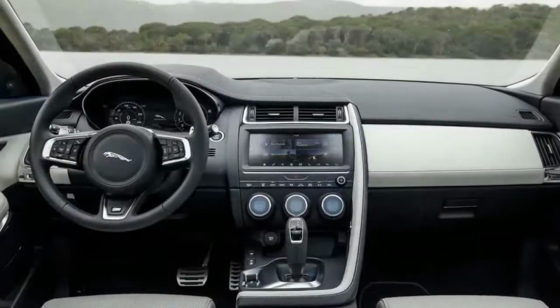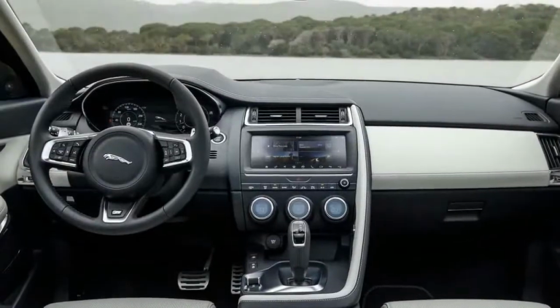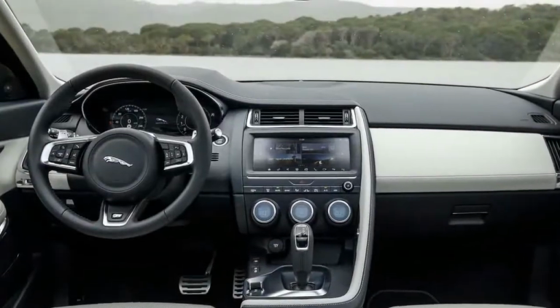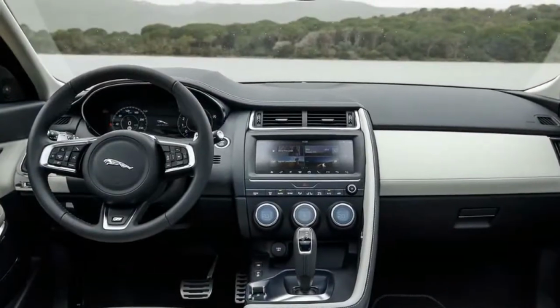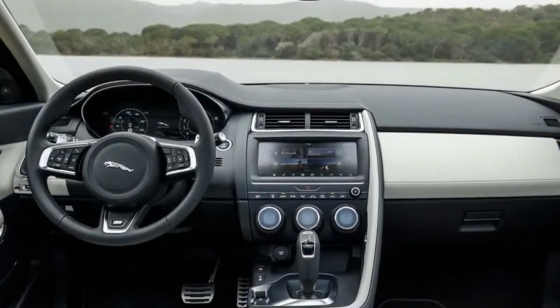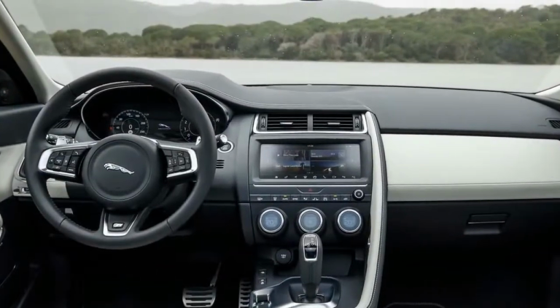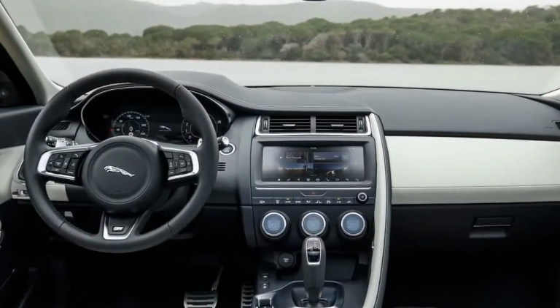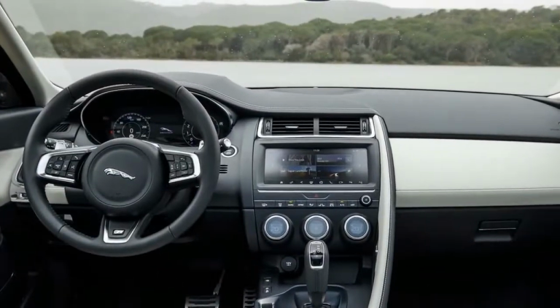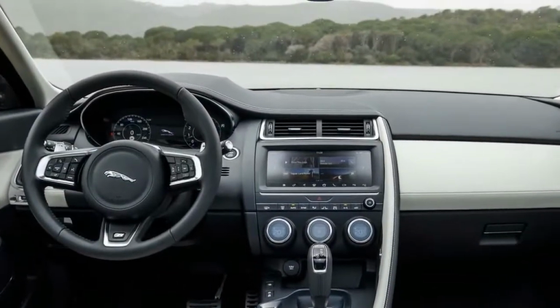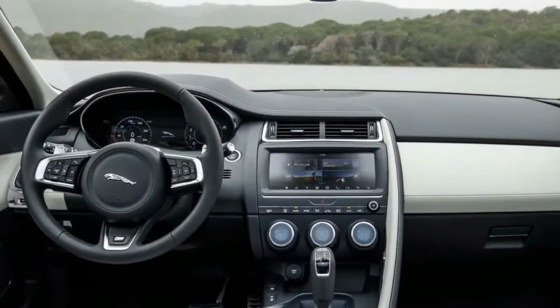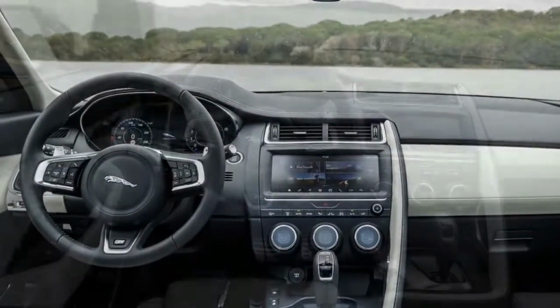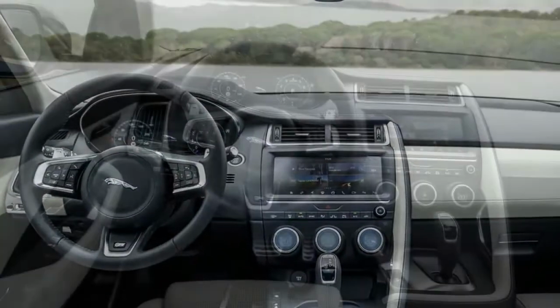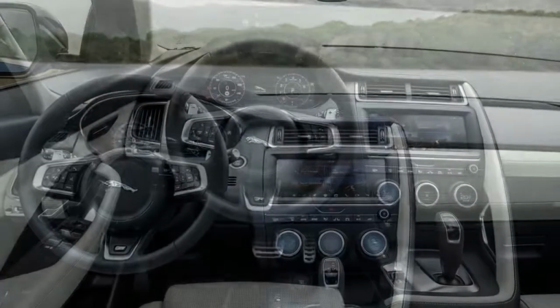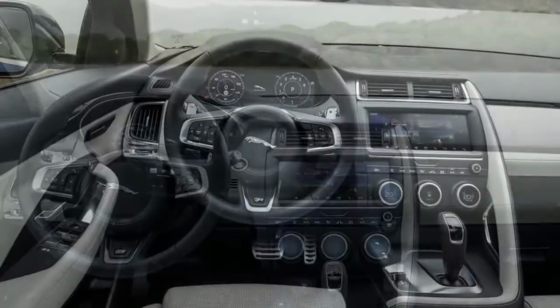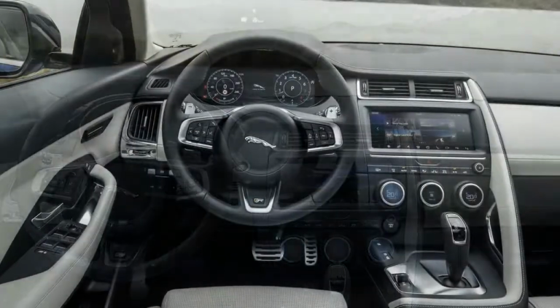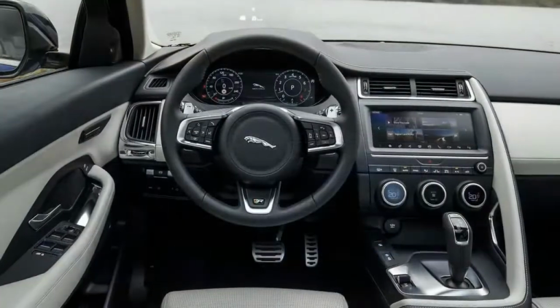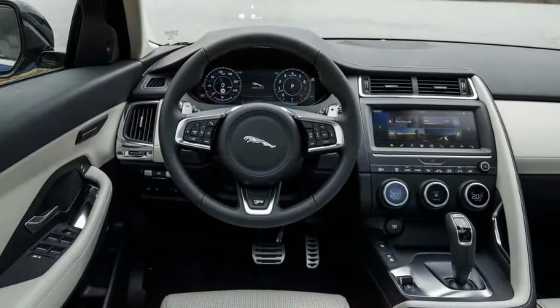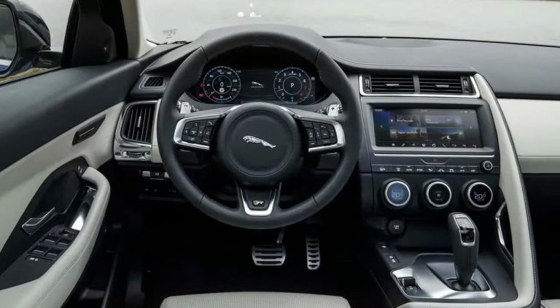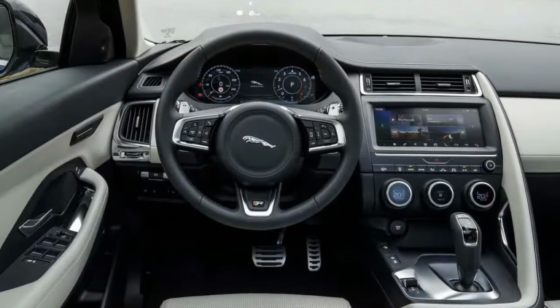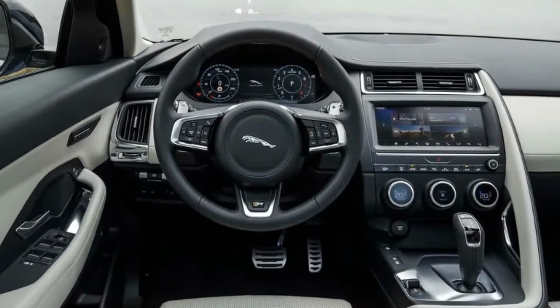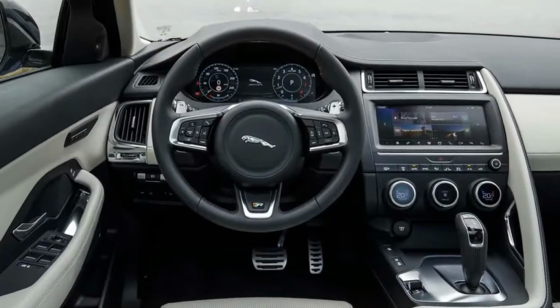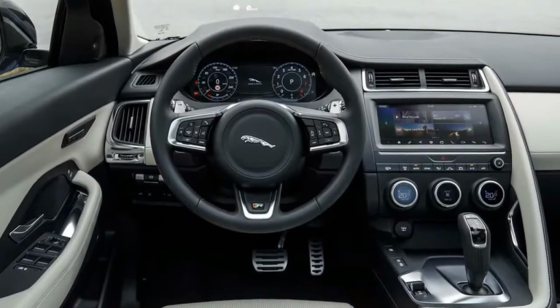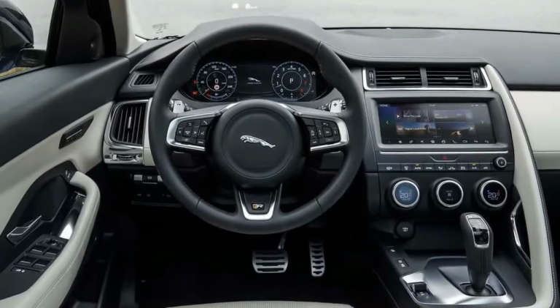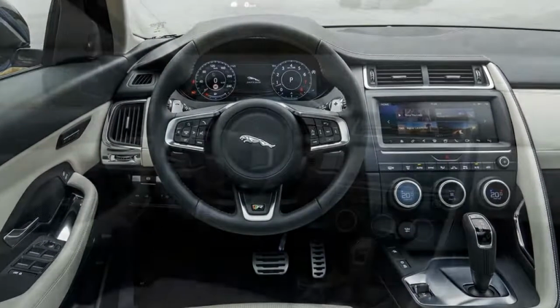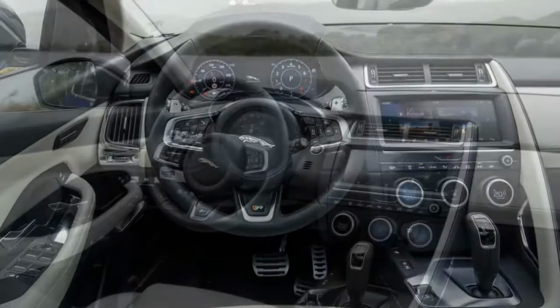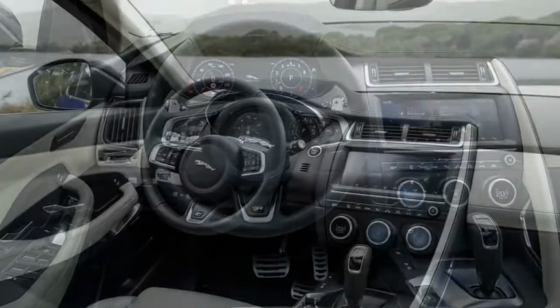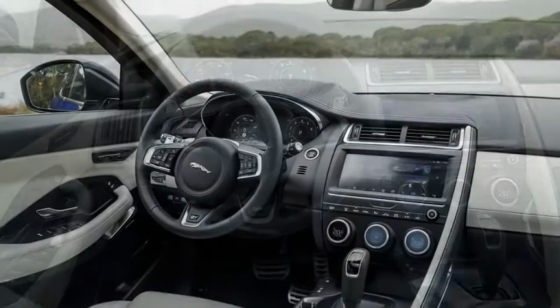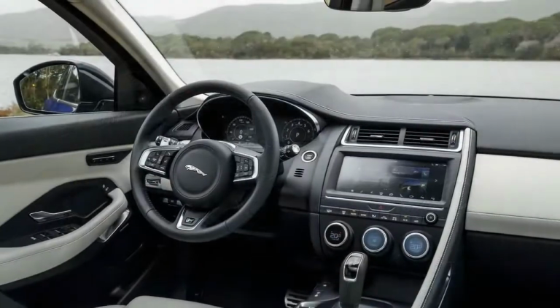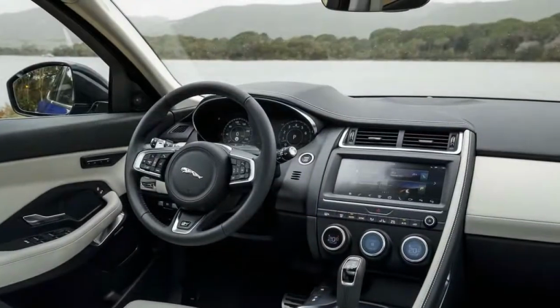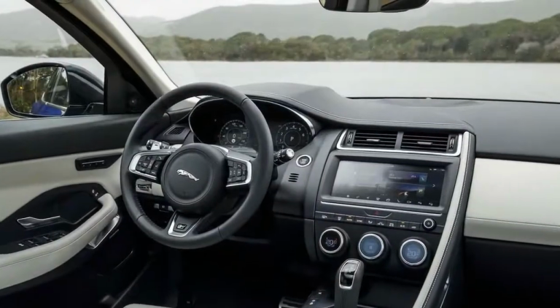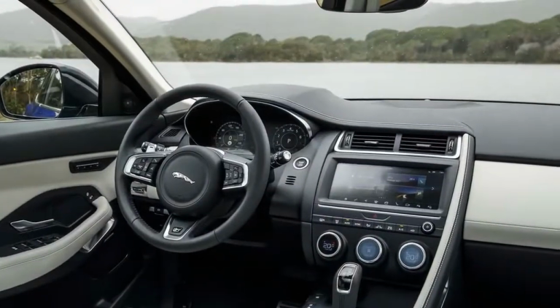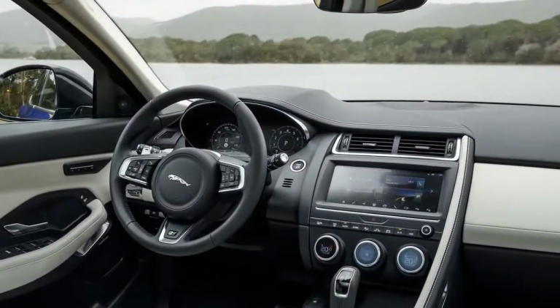Inside, the E-Pace draws motivation from the F-Type Sports Car, however the crossover's materials ultimately hold back before conveying a flawless understanding.